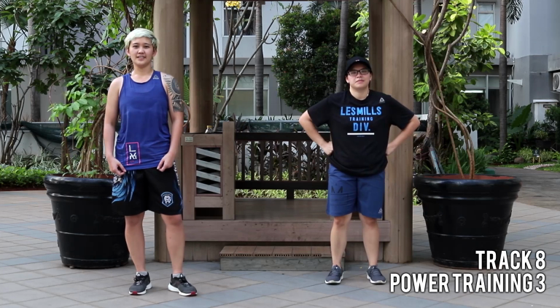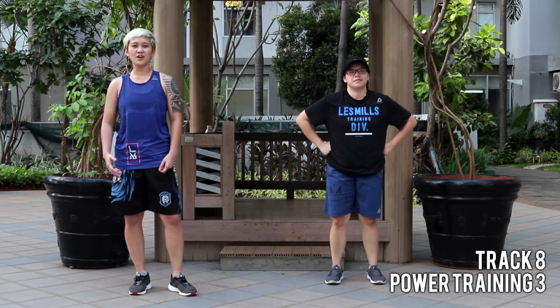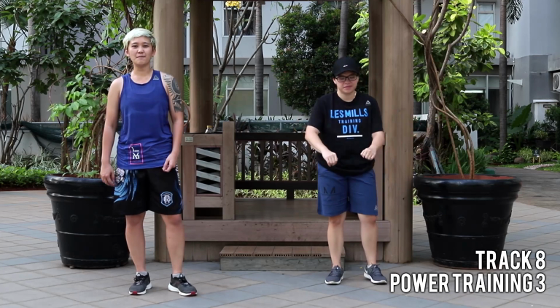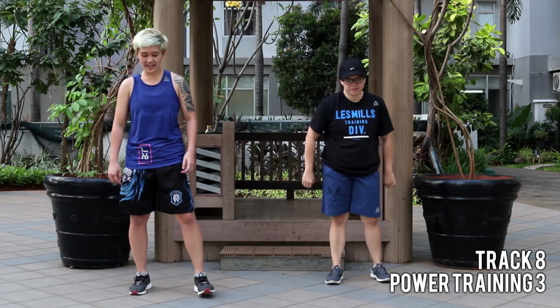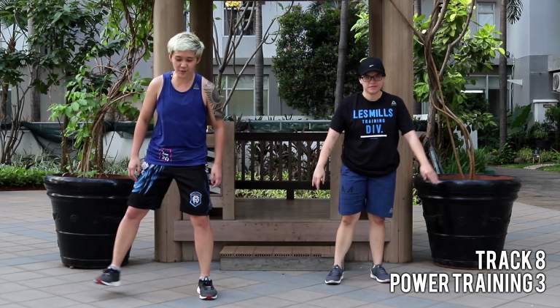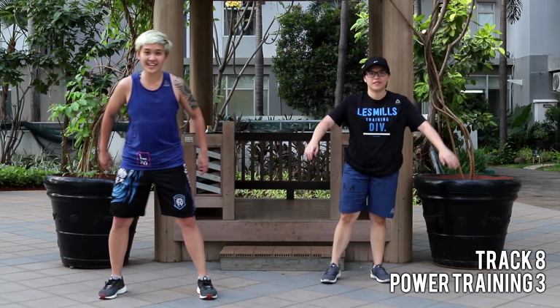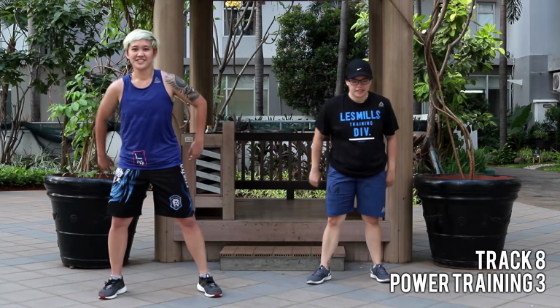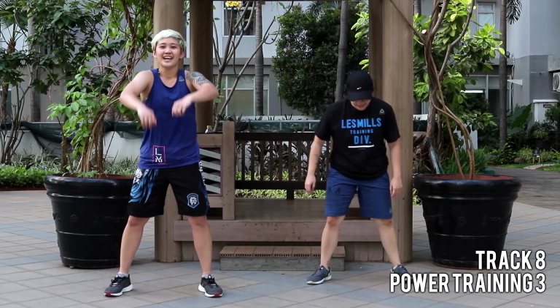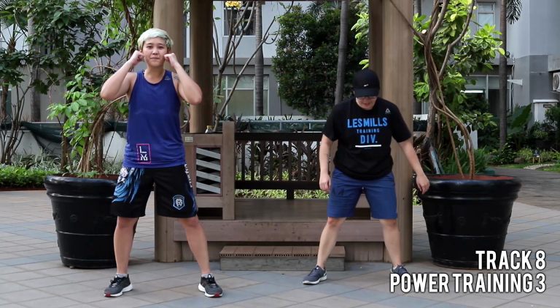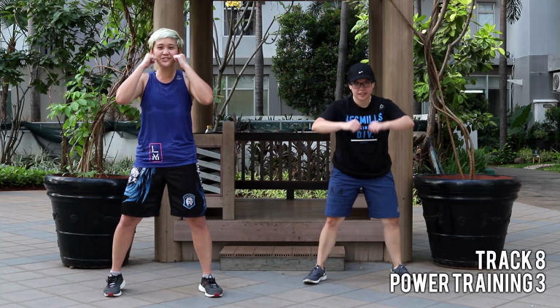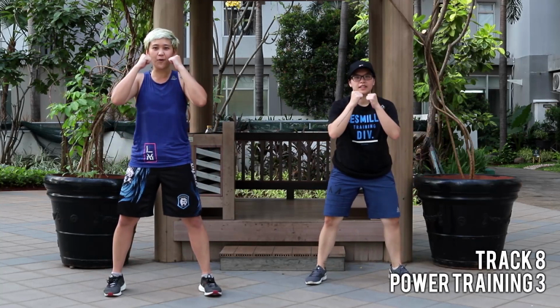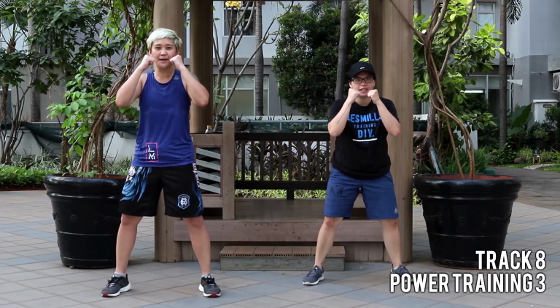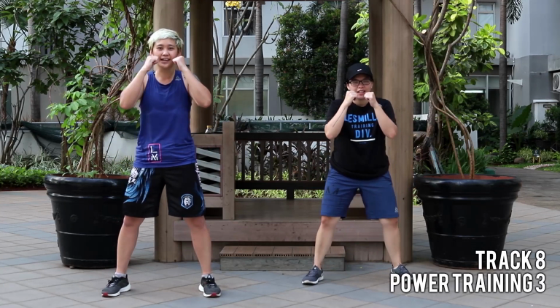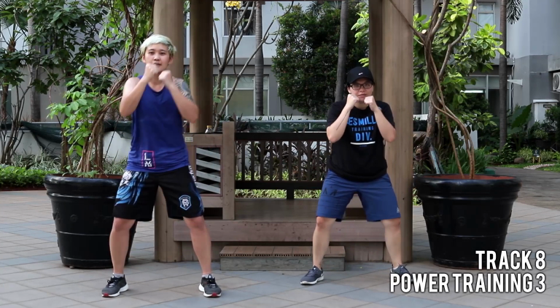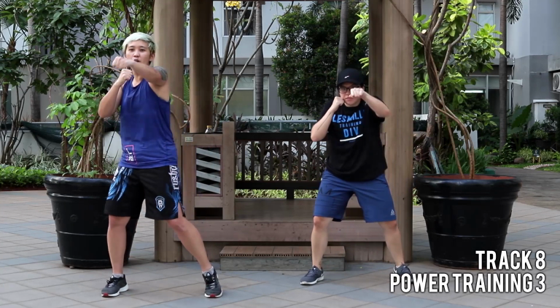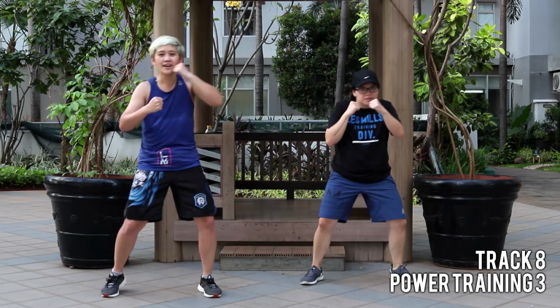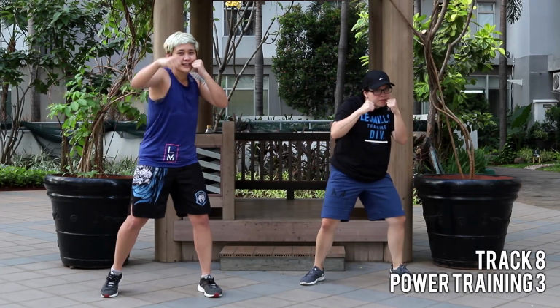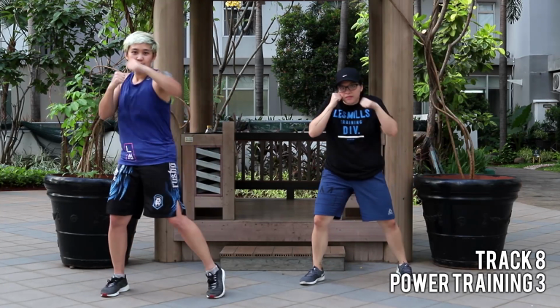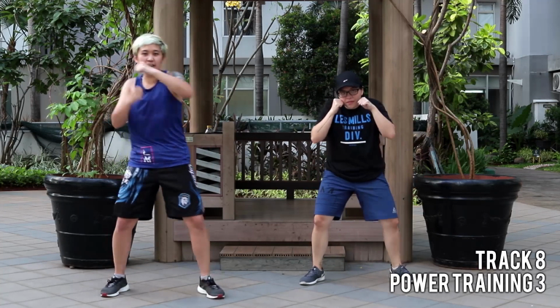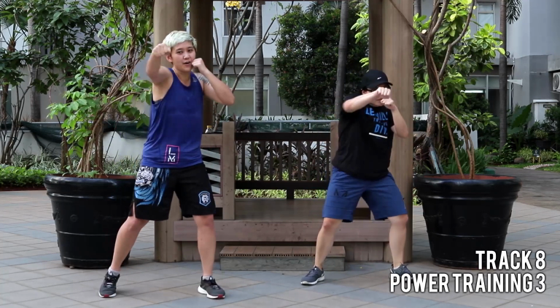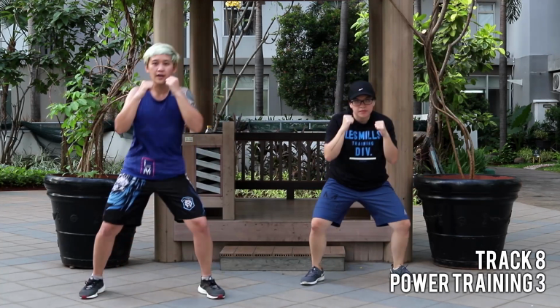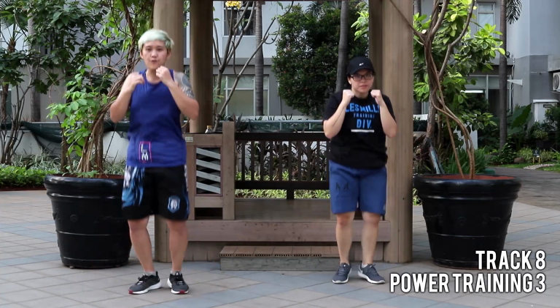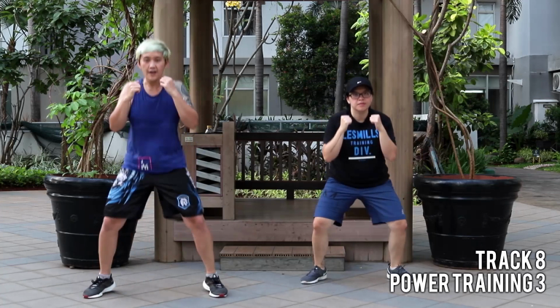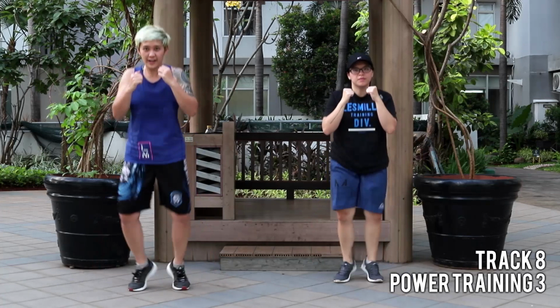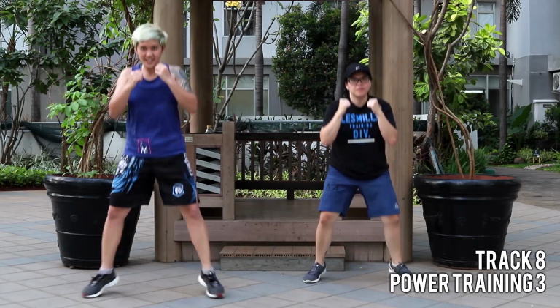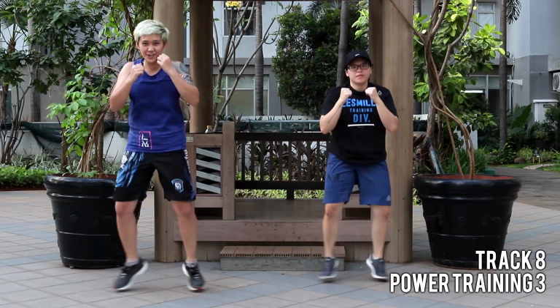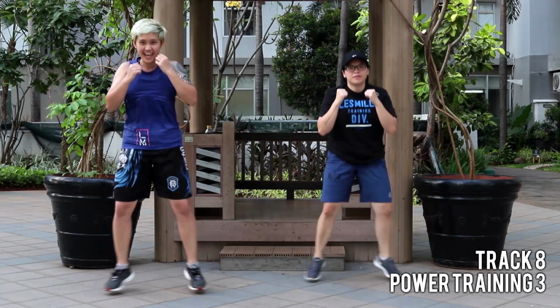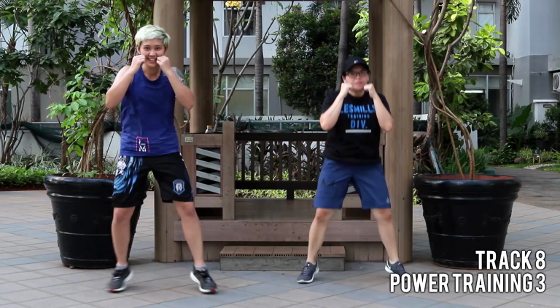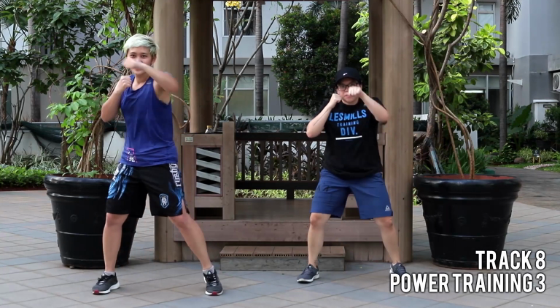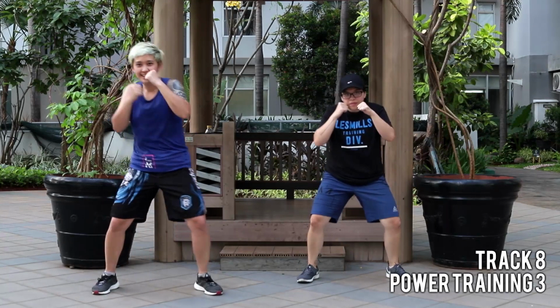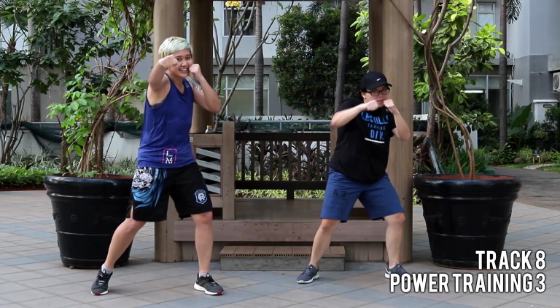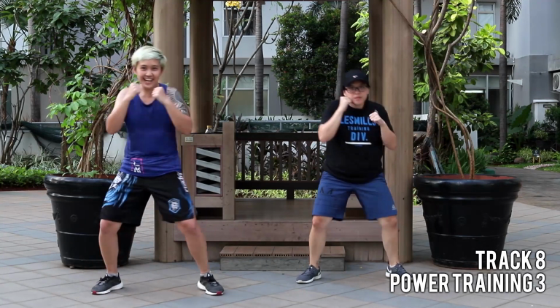All right, your final power training. Feet wide, heads up, easy jump, four times. Four — jump jacks now. Four, three, two. Do it again, get ready.